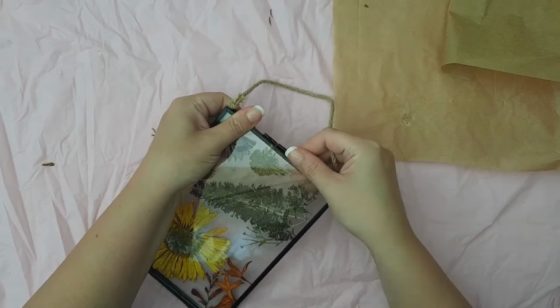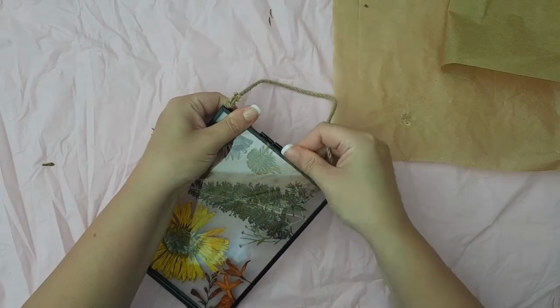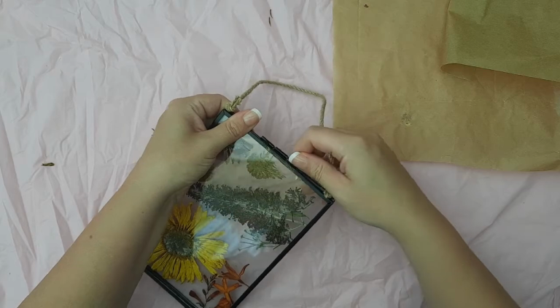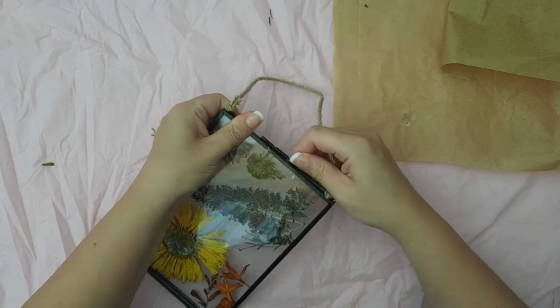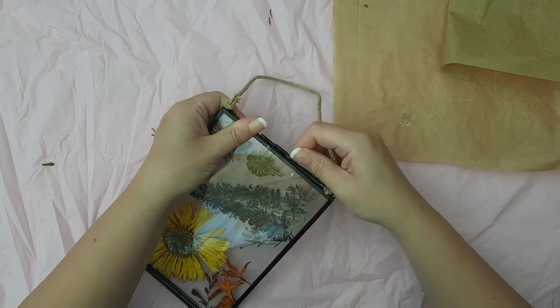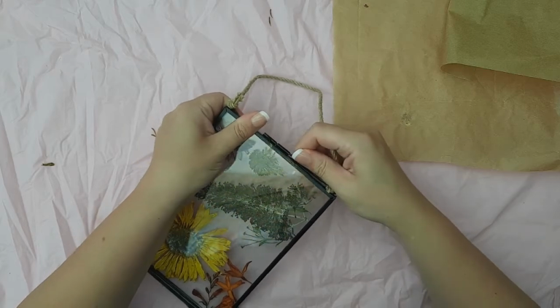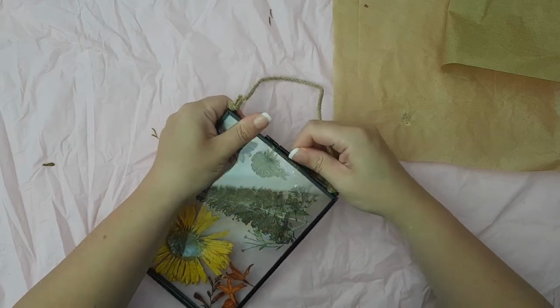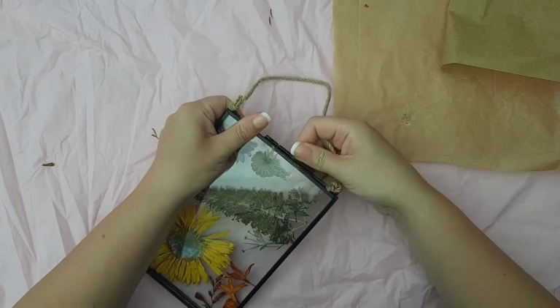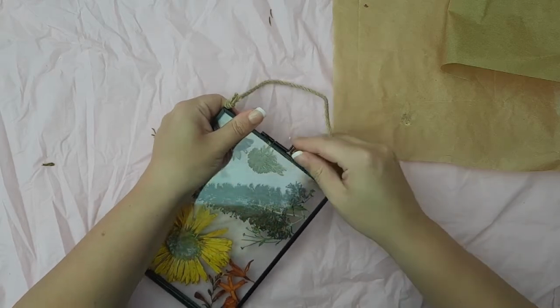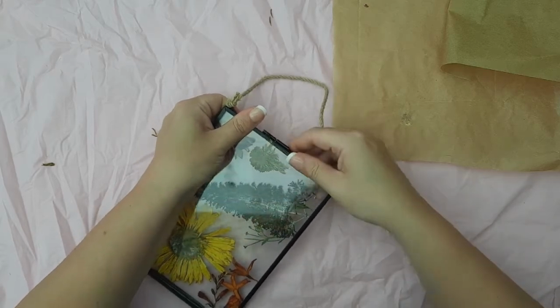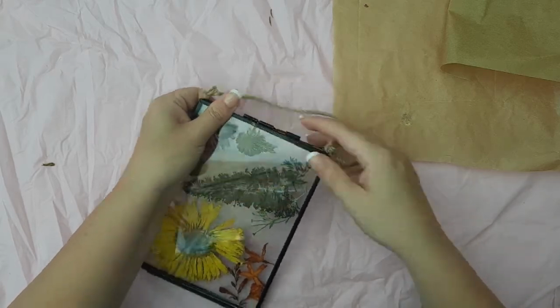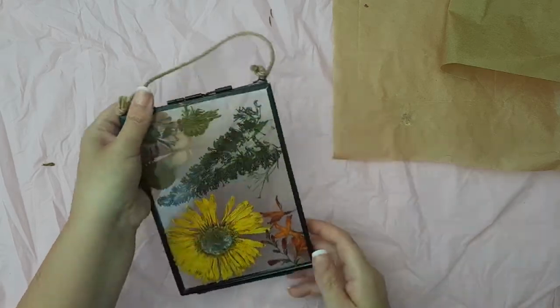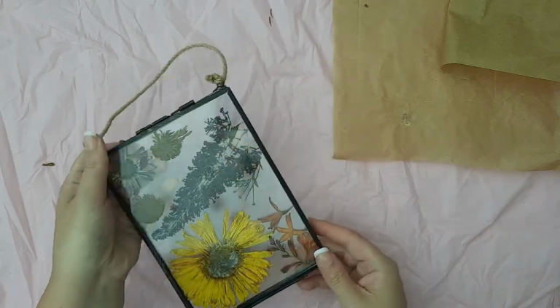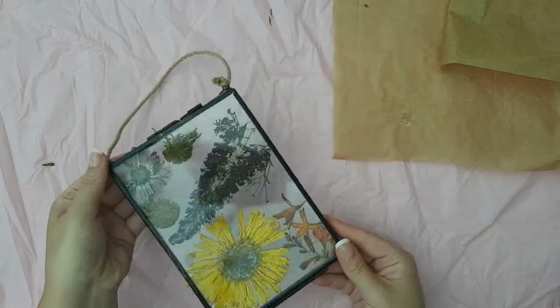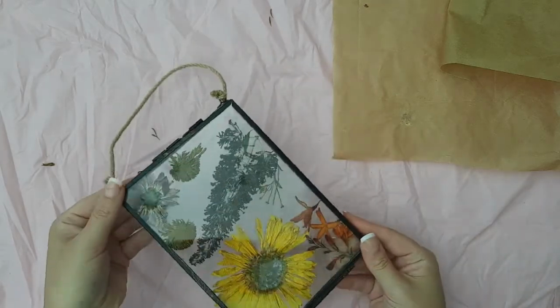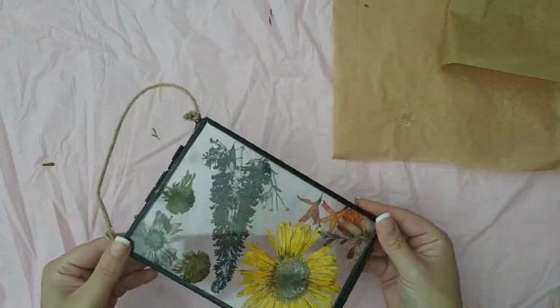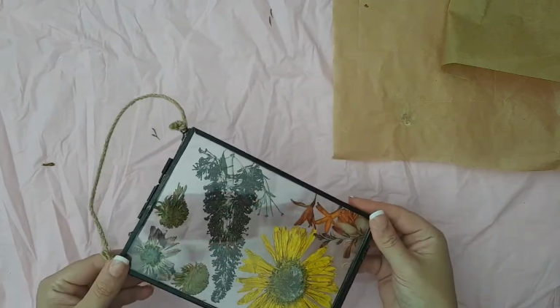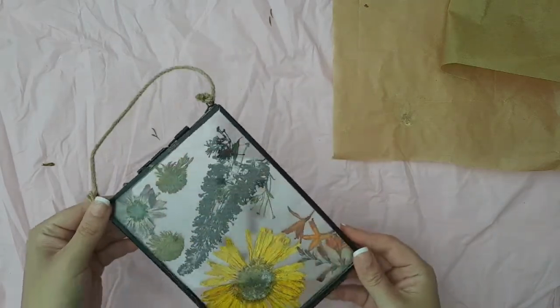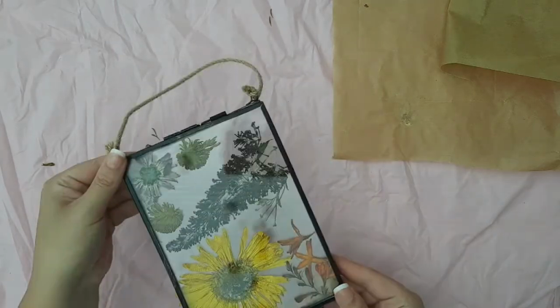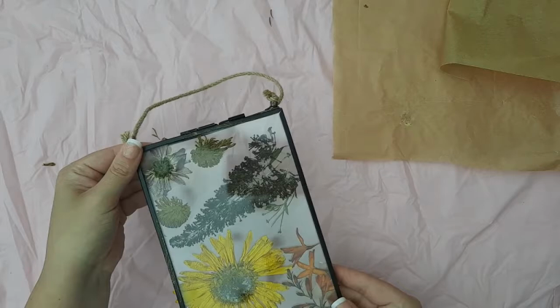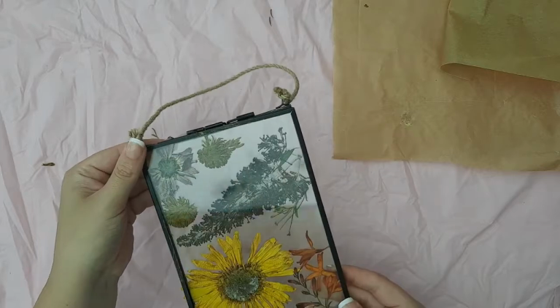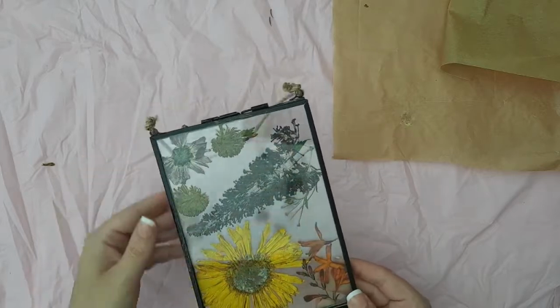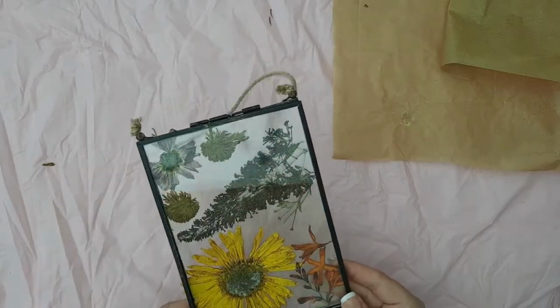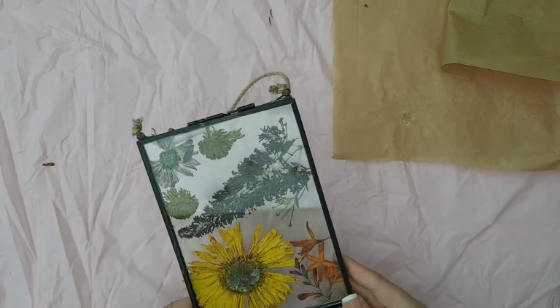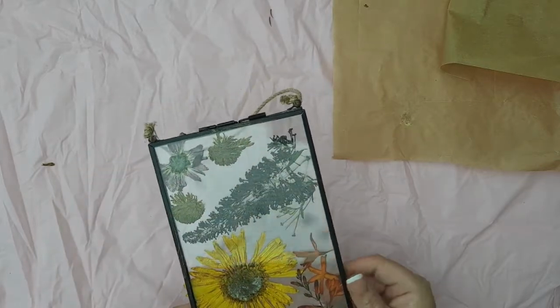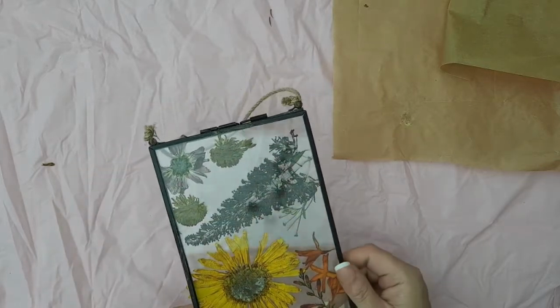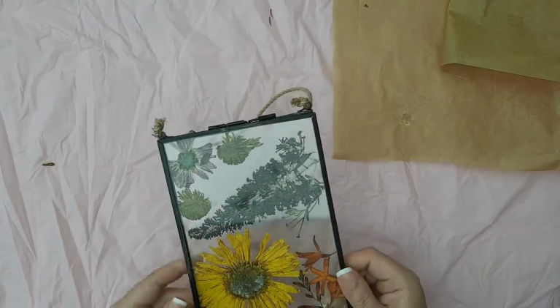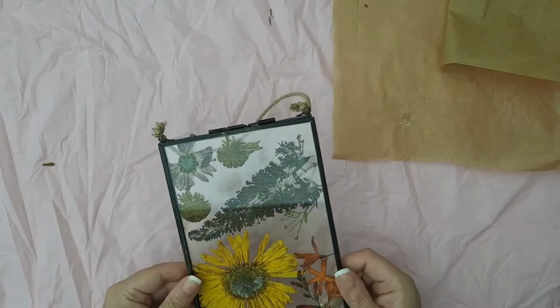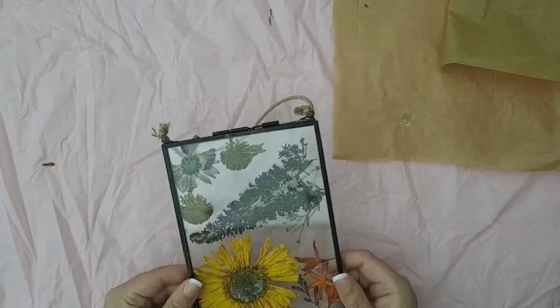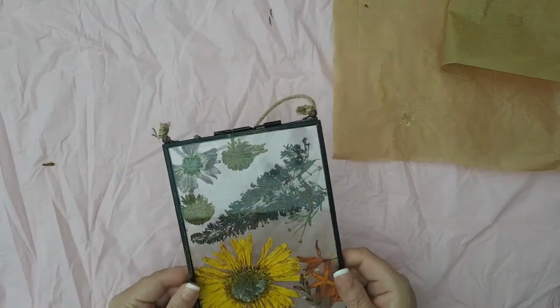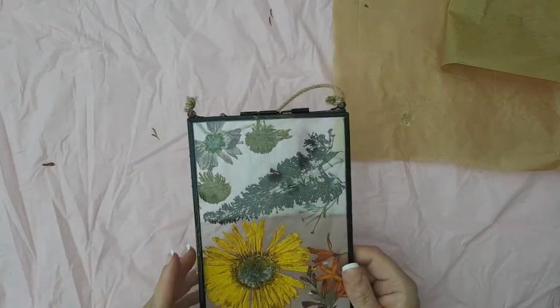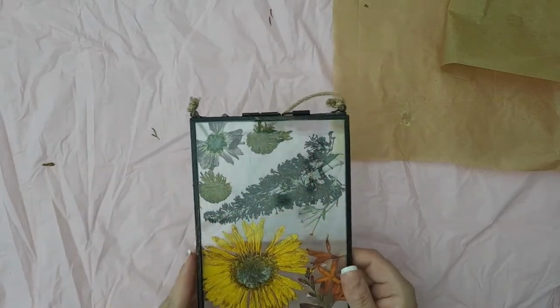When you've put all of the flowers onto the glass, simply close the frame and secure with the clip at the top. These look great against a white wall, as you'll see in just a moment.